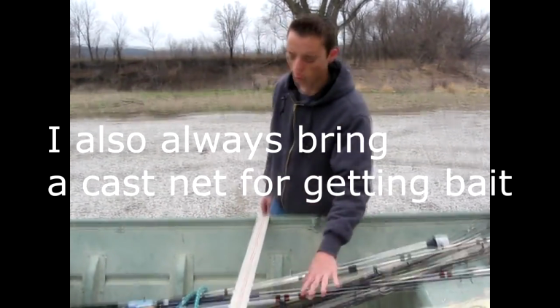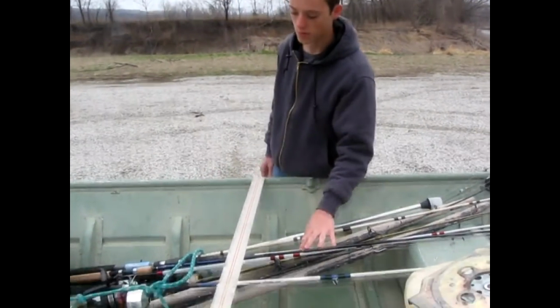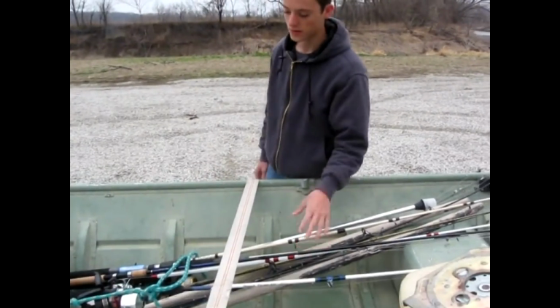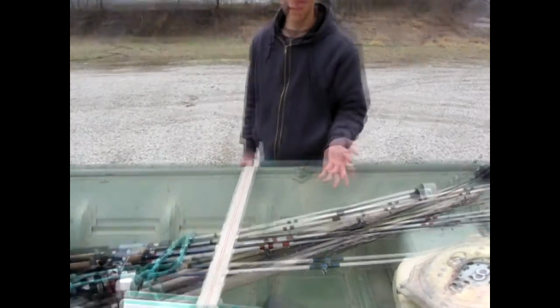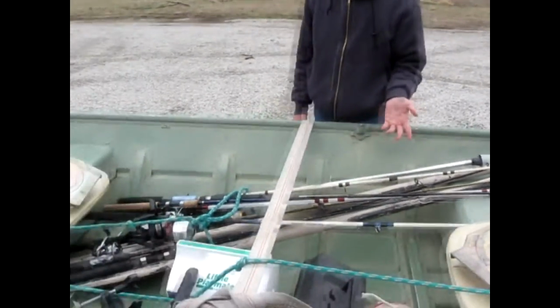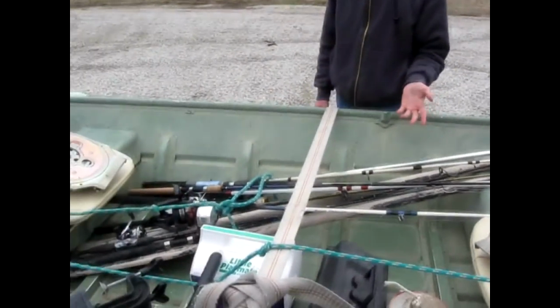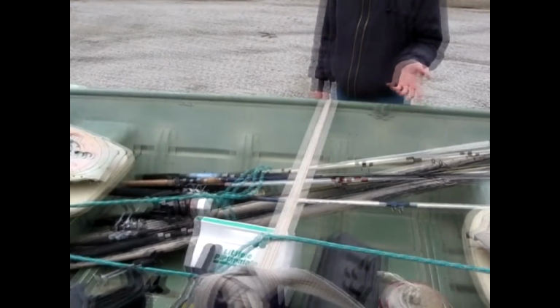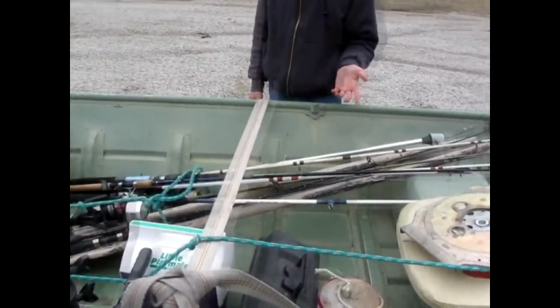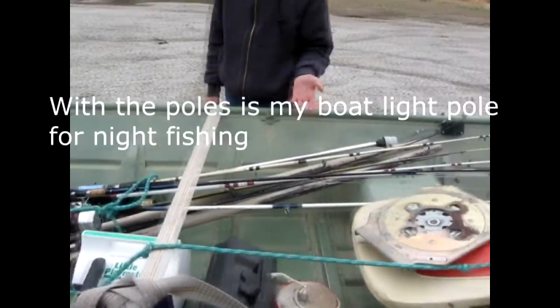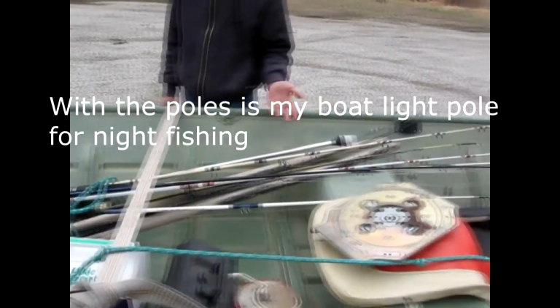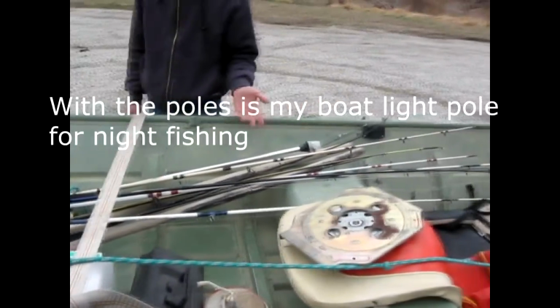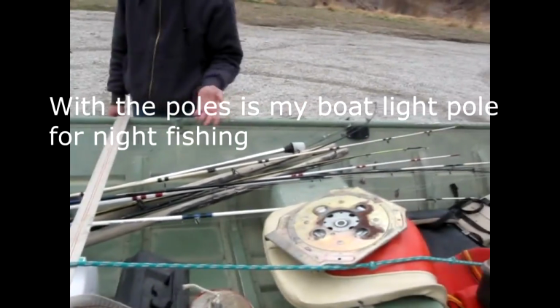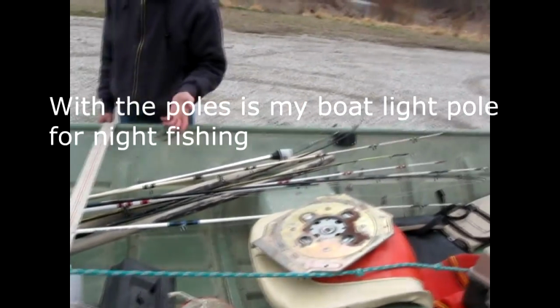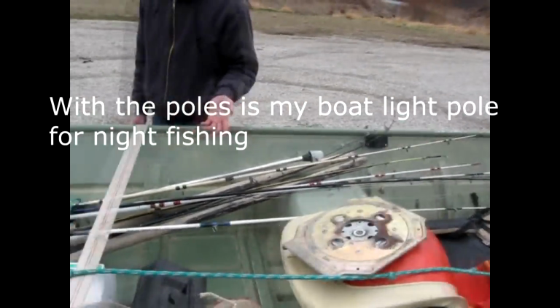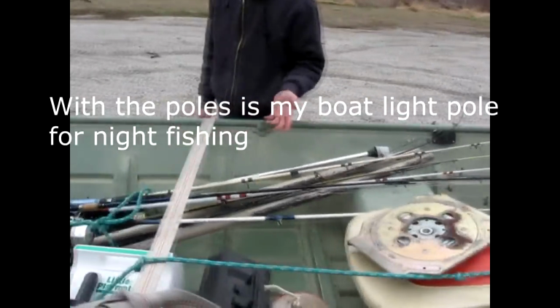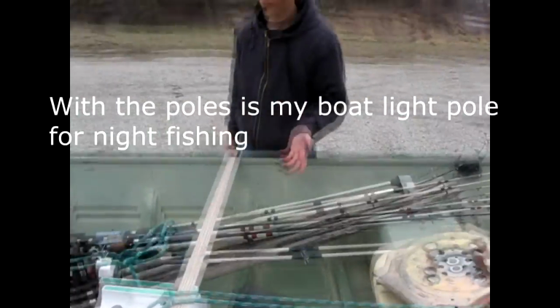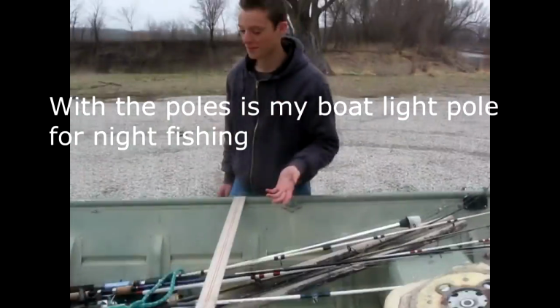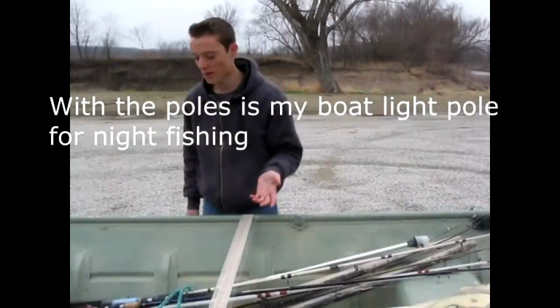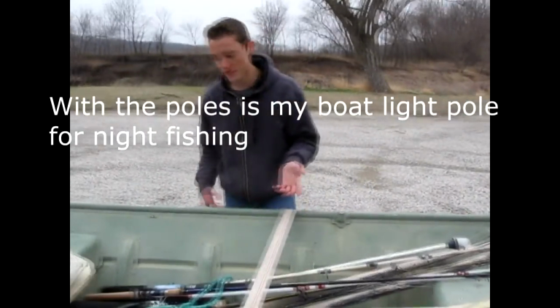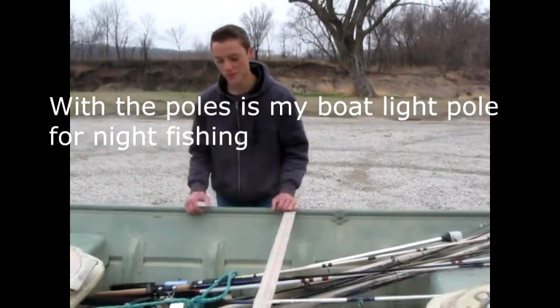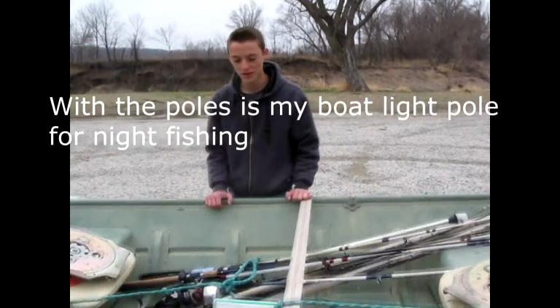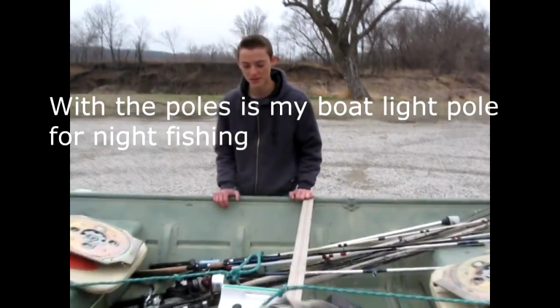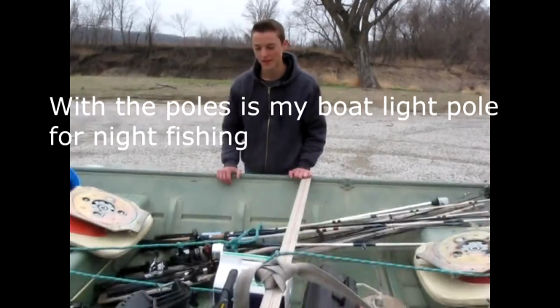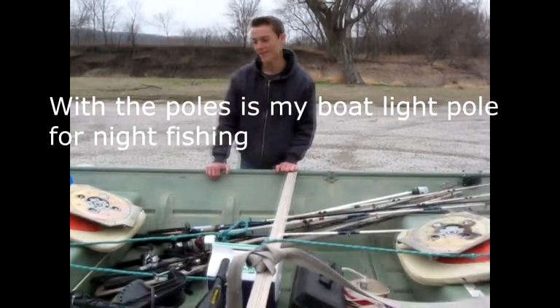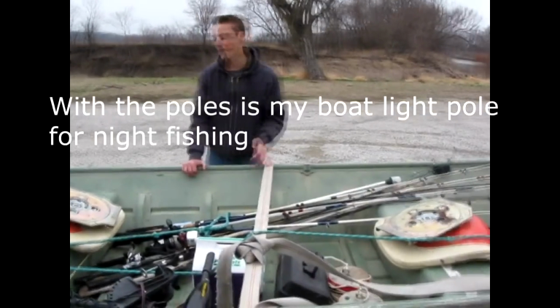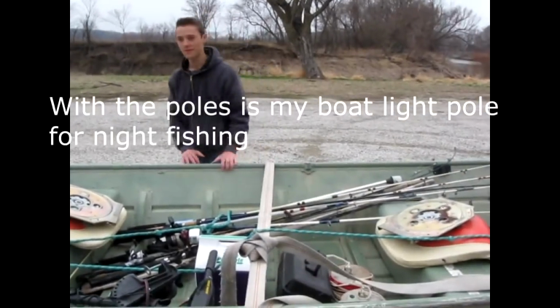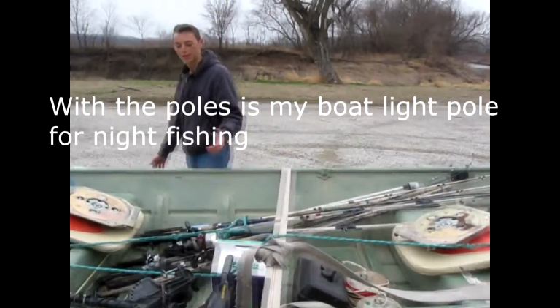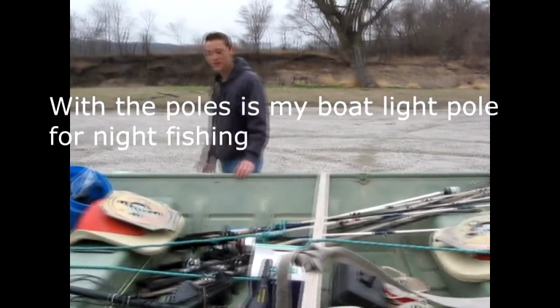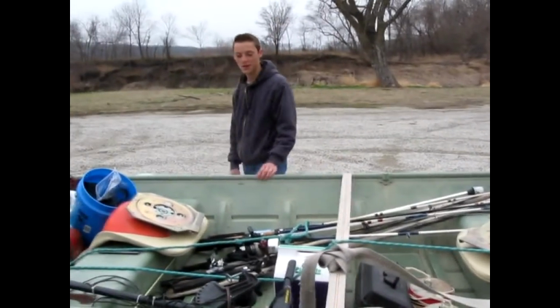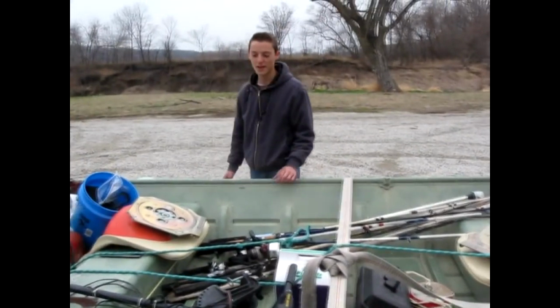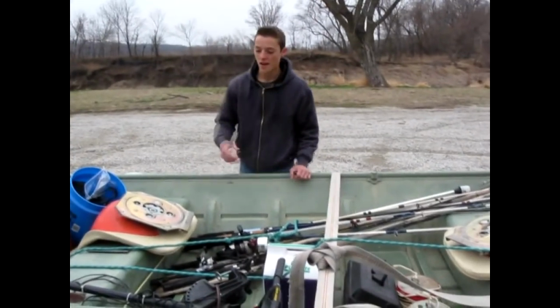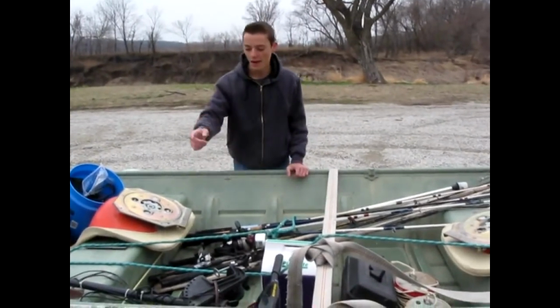Right here I have a whole bunch of poles. I'm going to be catfishing and trying to catch carp and all kinds of different things today, so I probably have maybe too many poles, but it's always better to be safe than sorry.